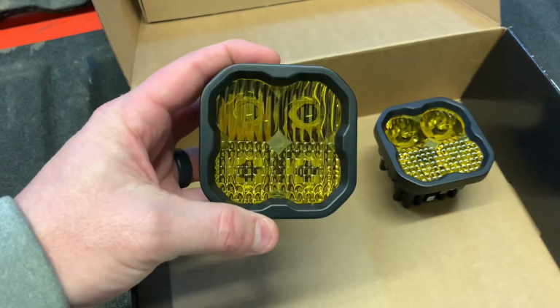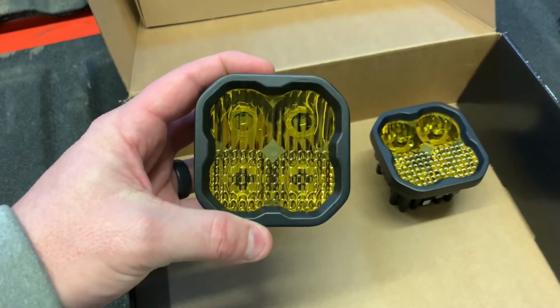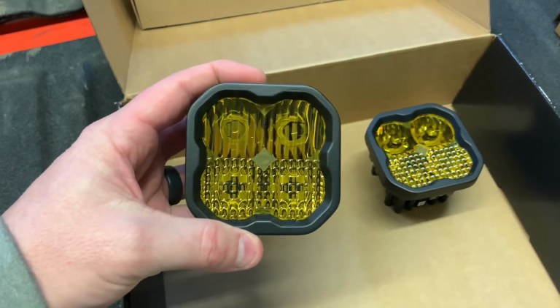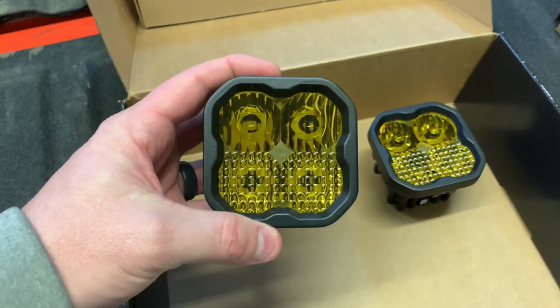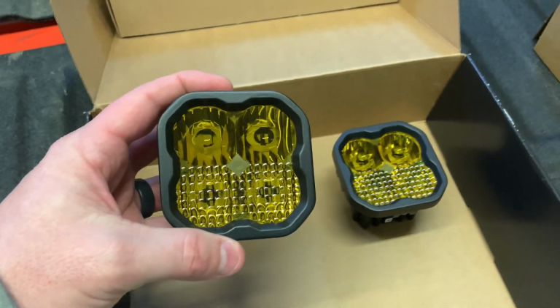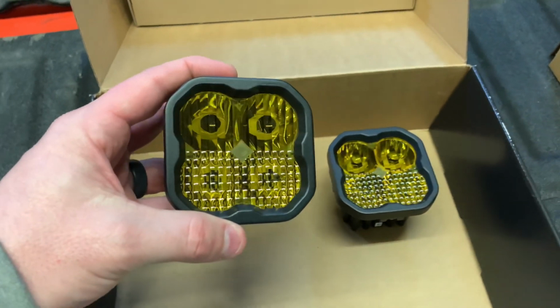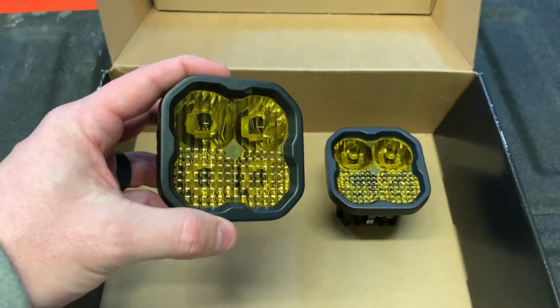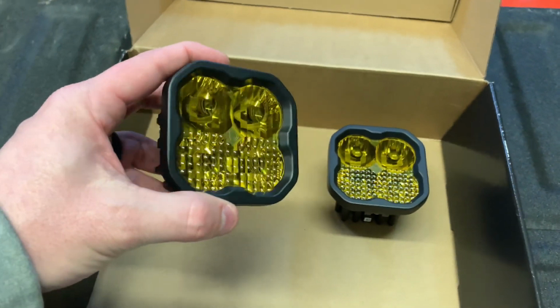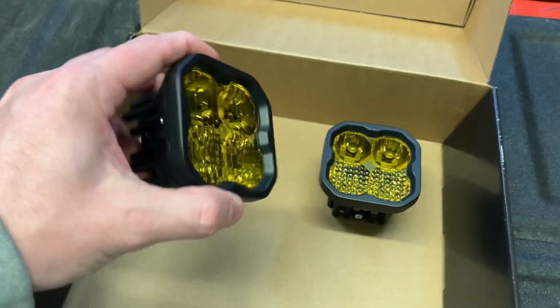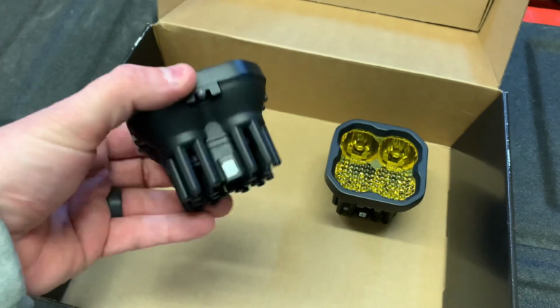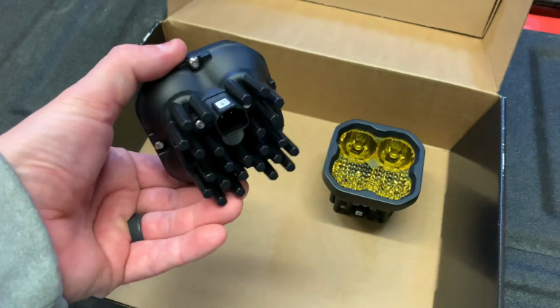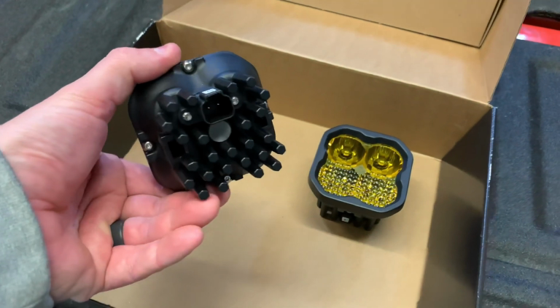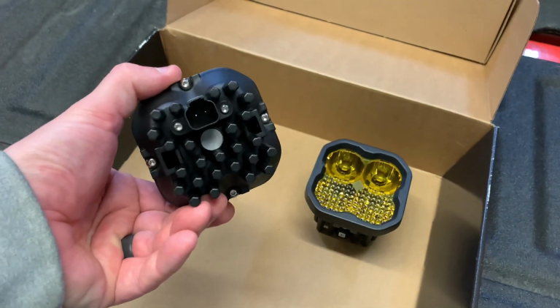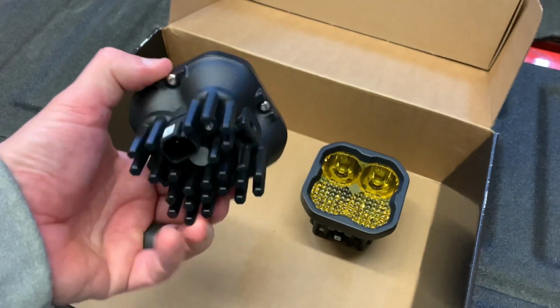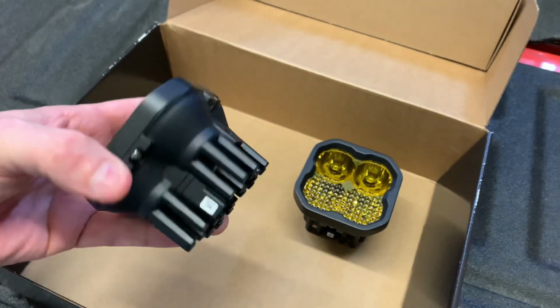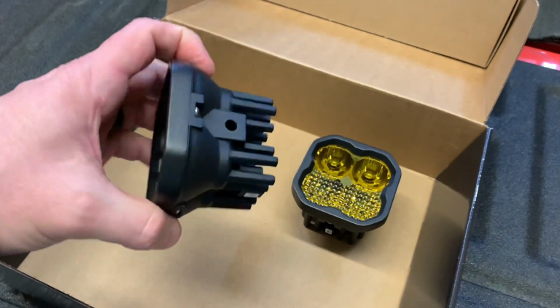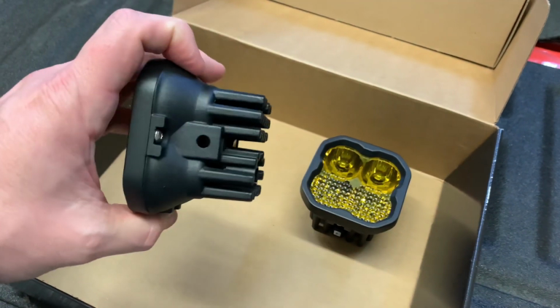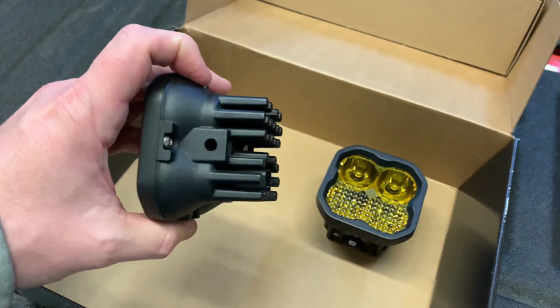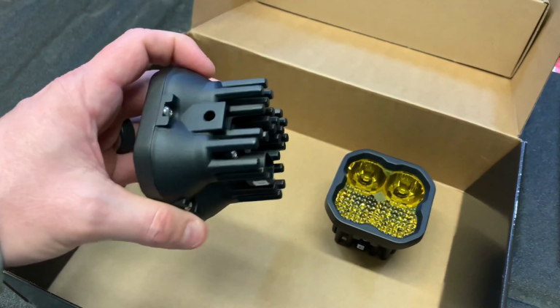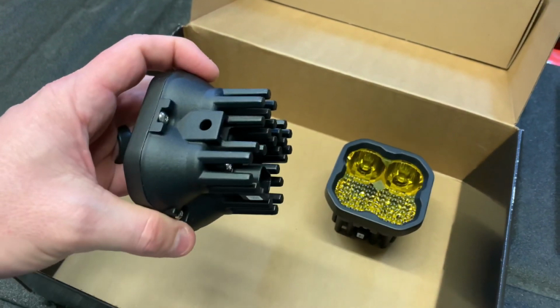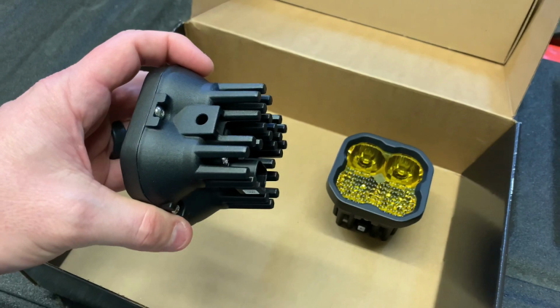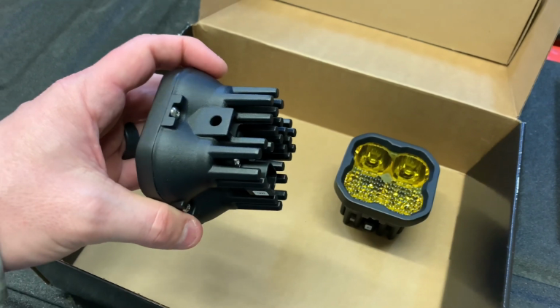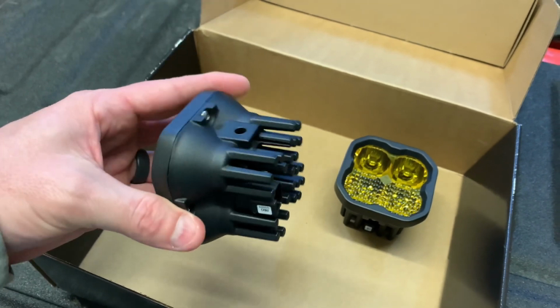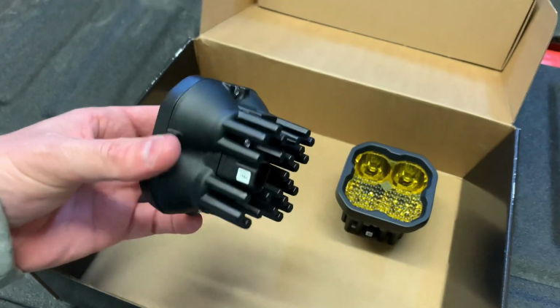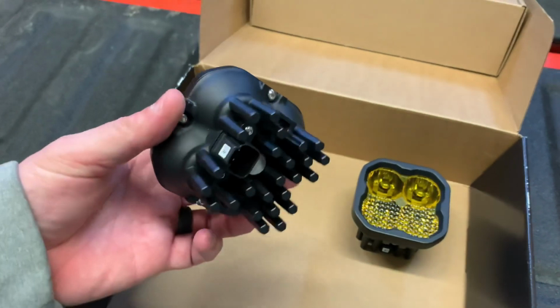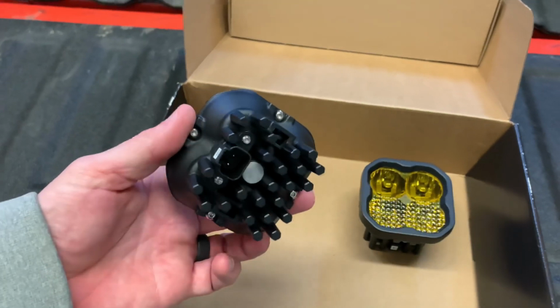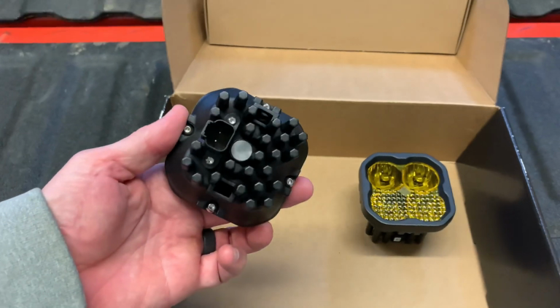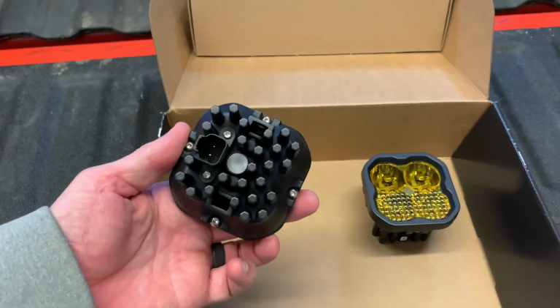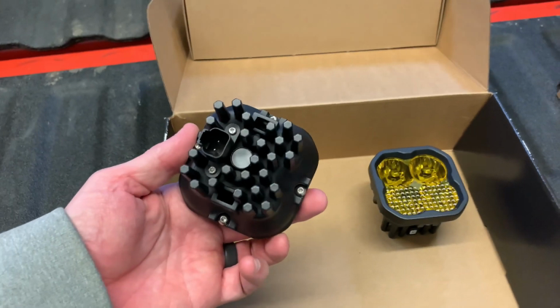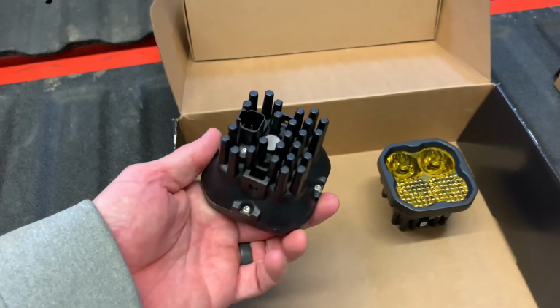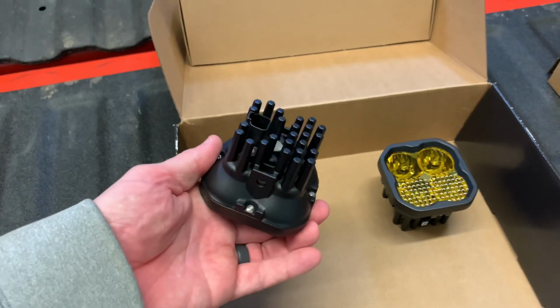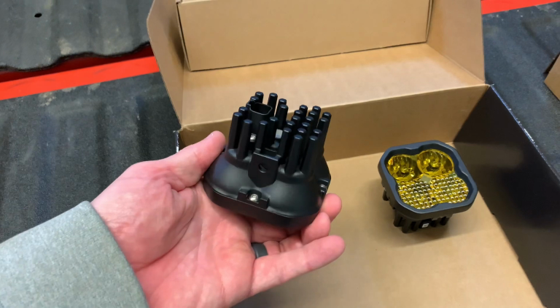Not only do amber lenses look cool, but we also chose them because amber light has a longer wavelength and can penetrate more through airborne particles like dust and fog. When using white light, more light will bounce back into your eyes from those particles. It's science.